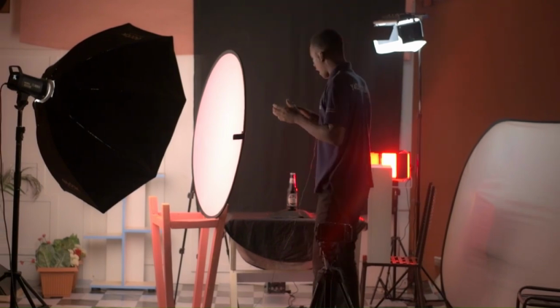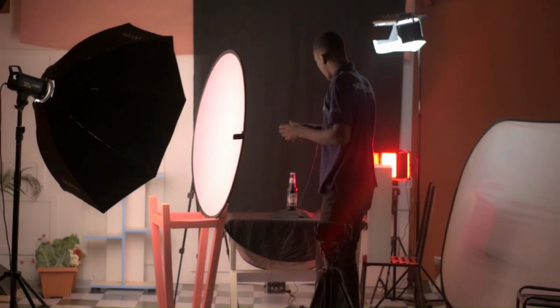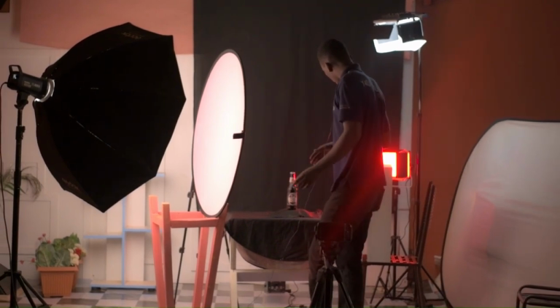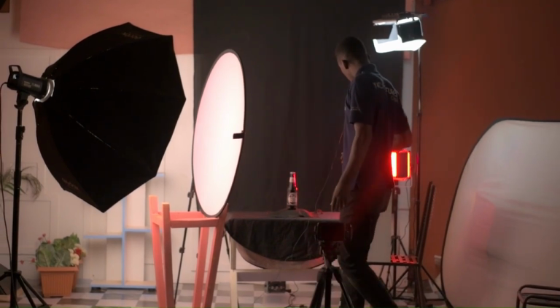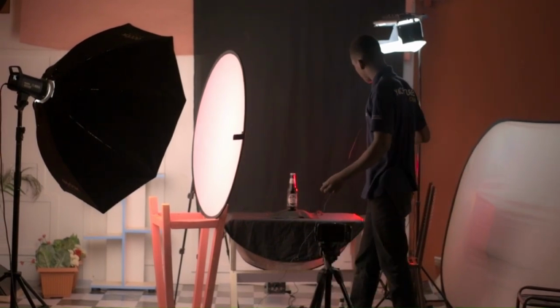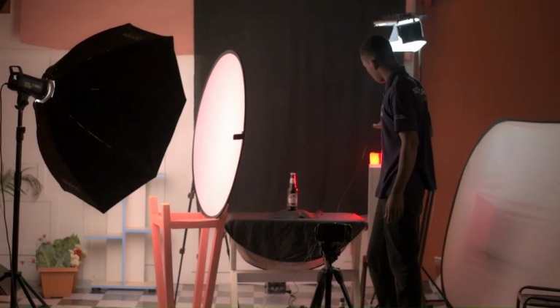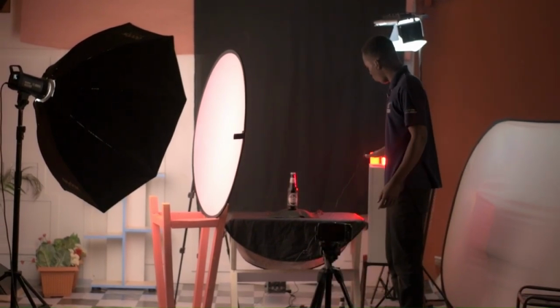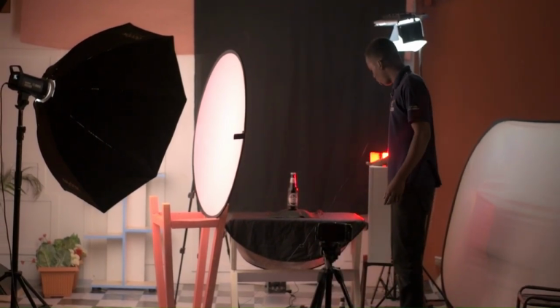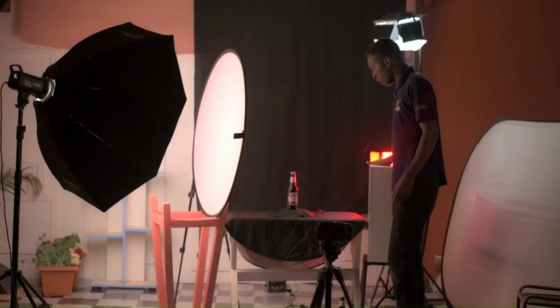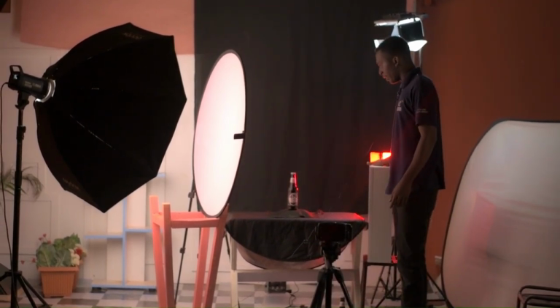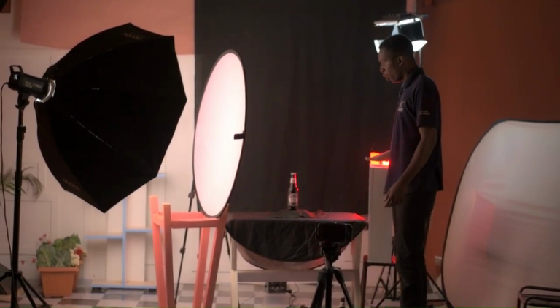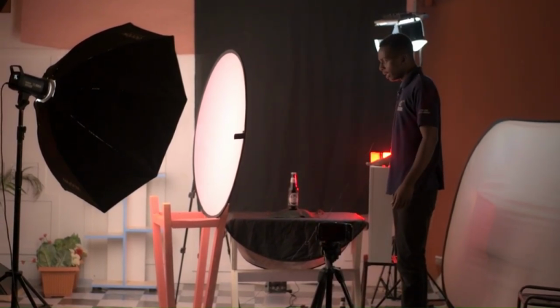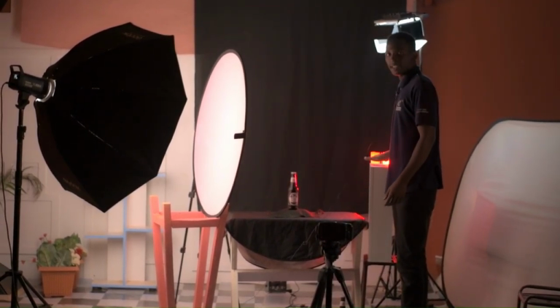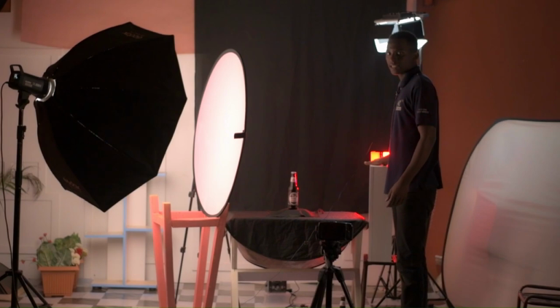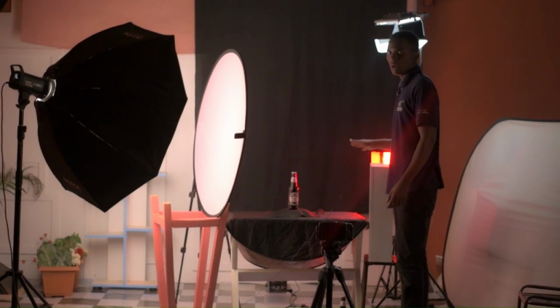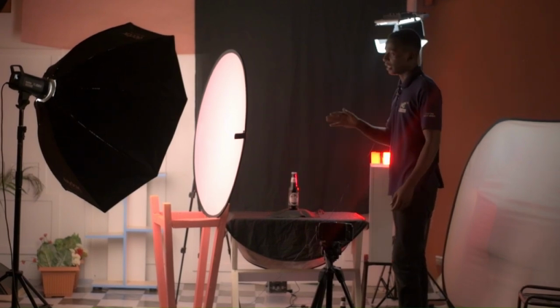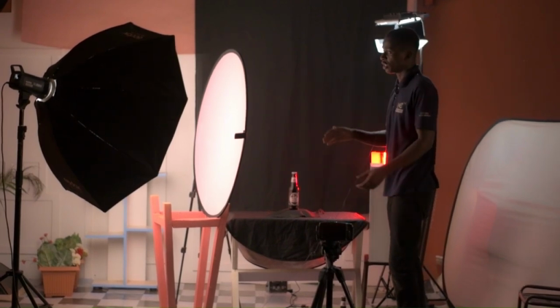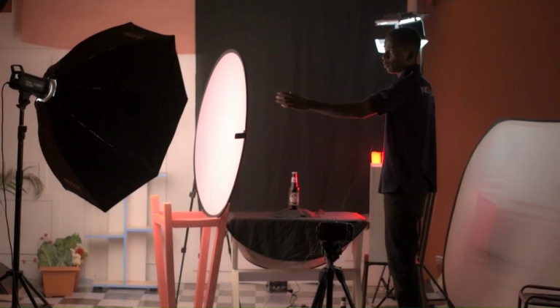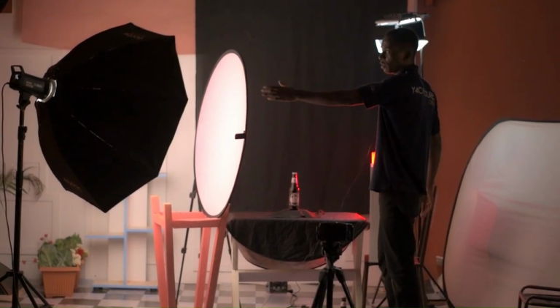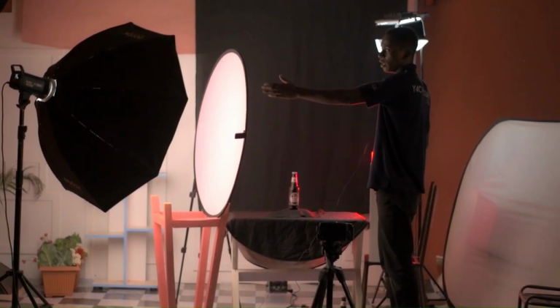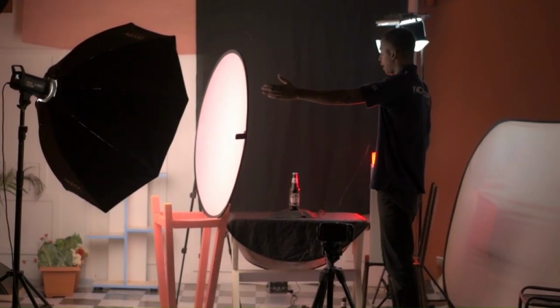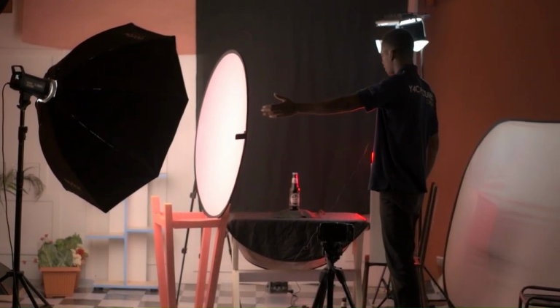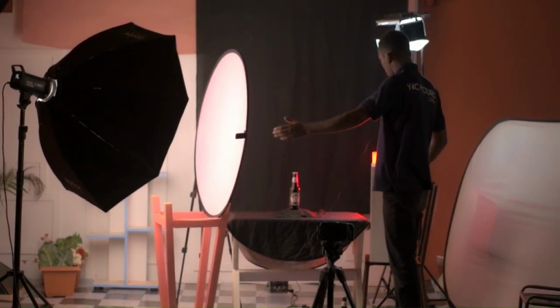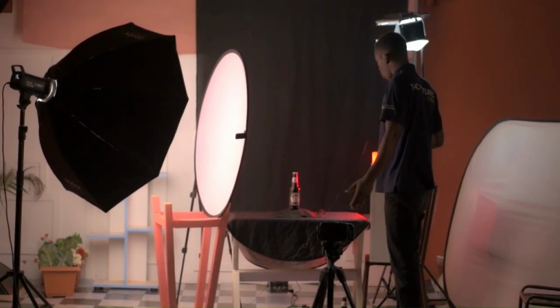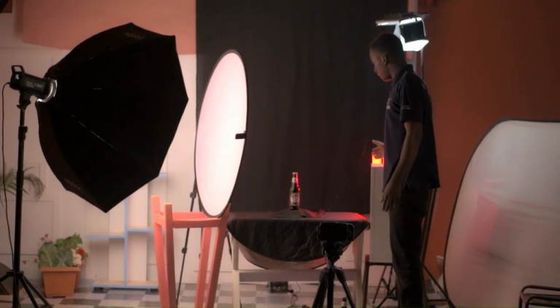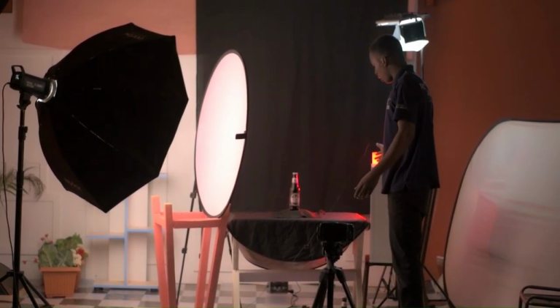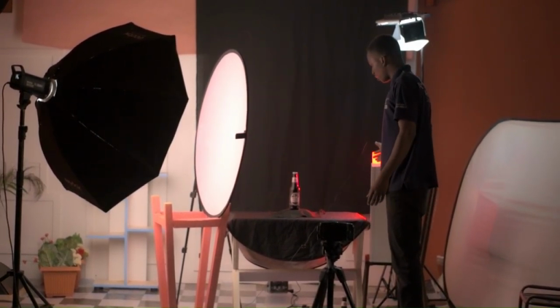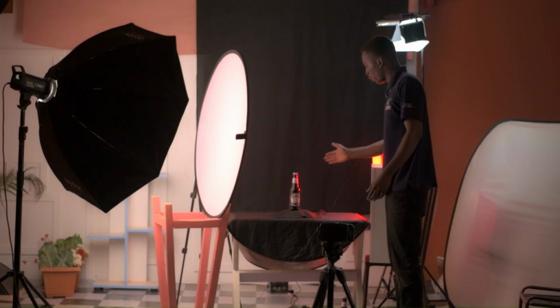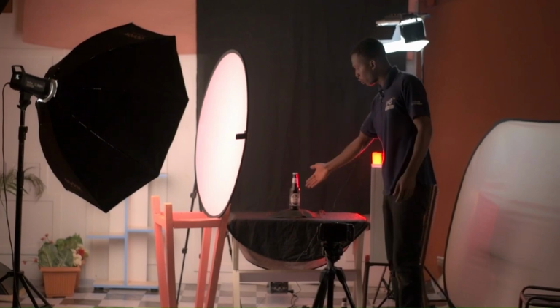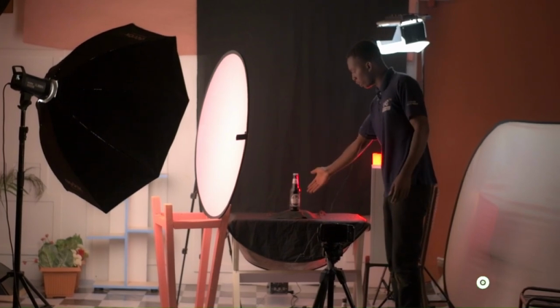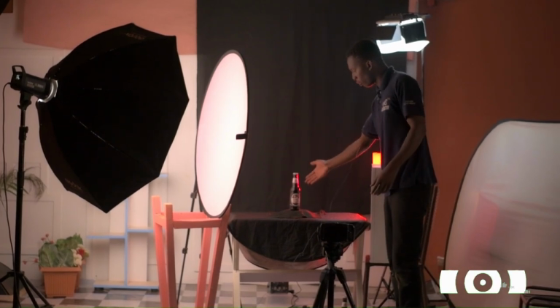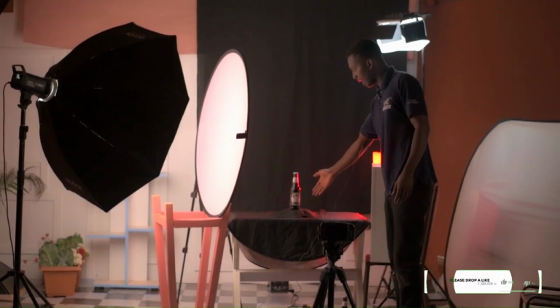After that we have this white board. This board is just bouncing the light coming from the key light, helping us to fill the shadows on this side.